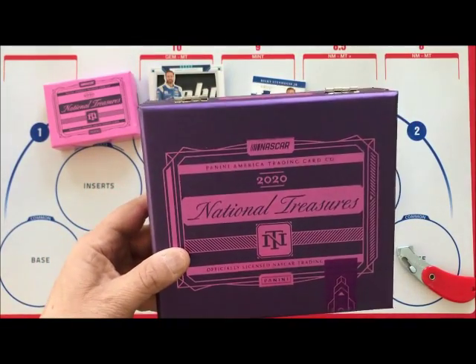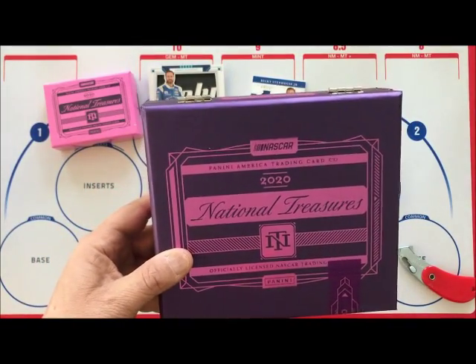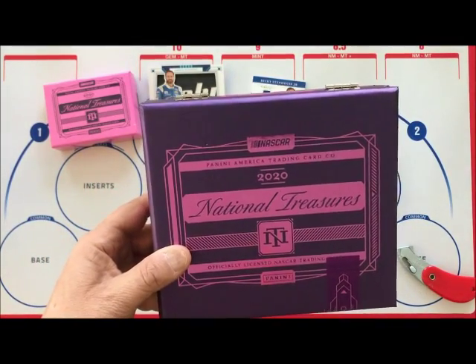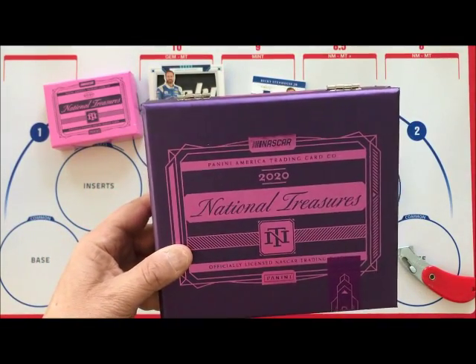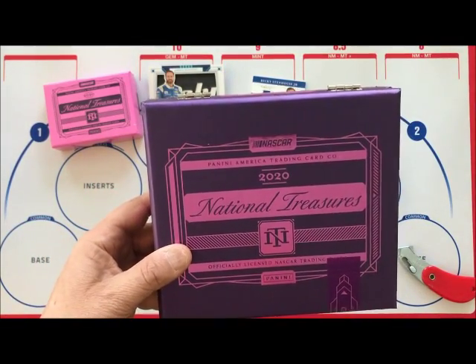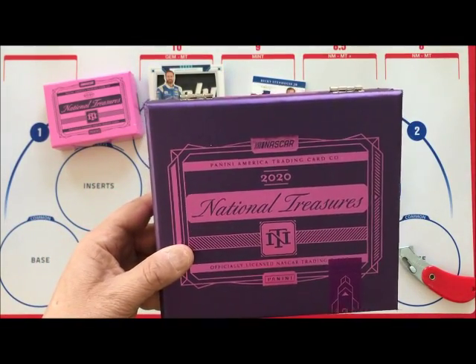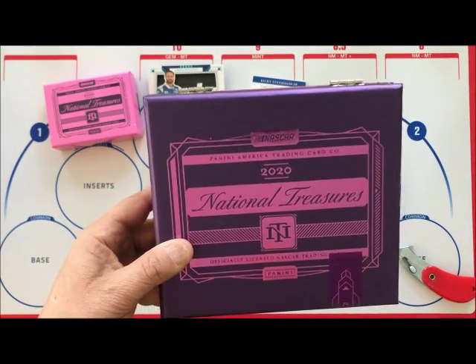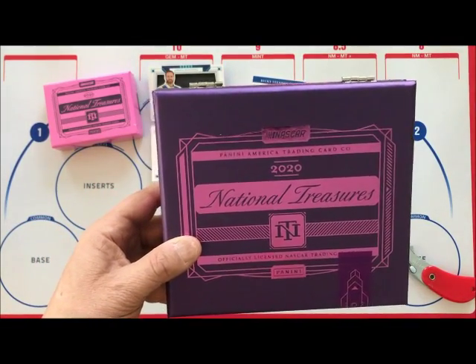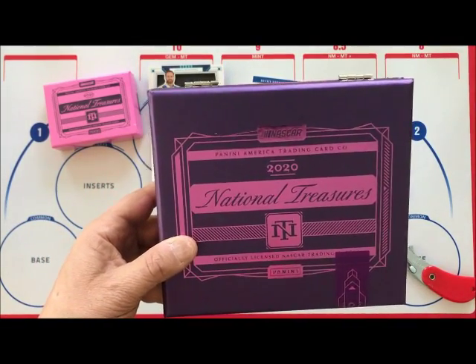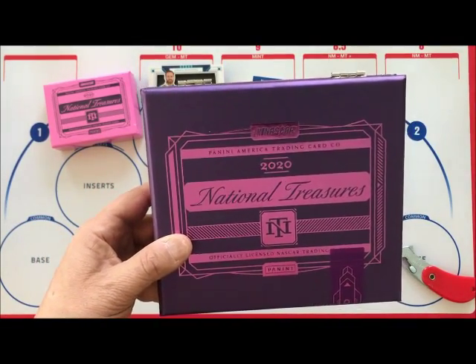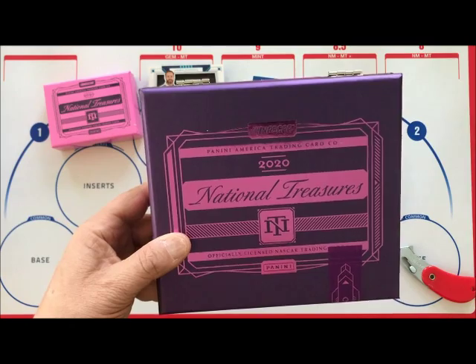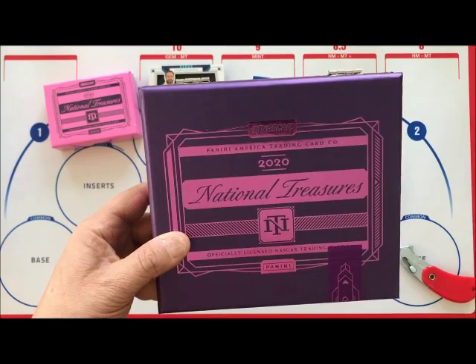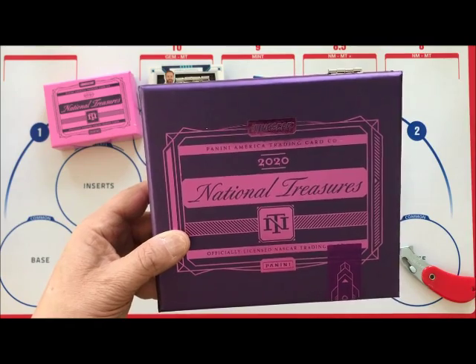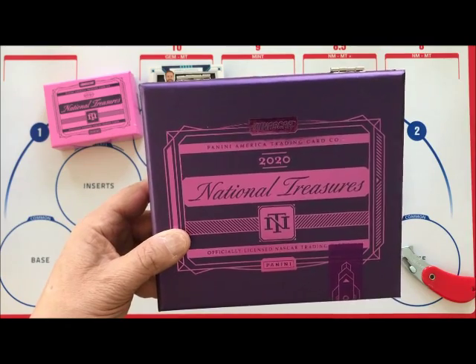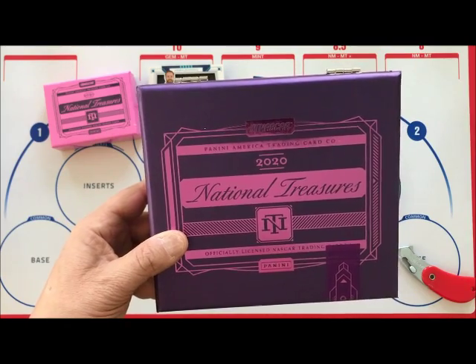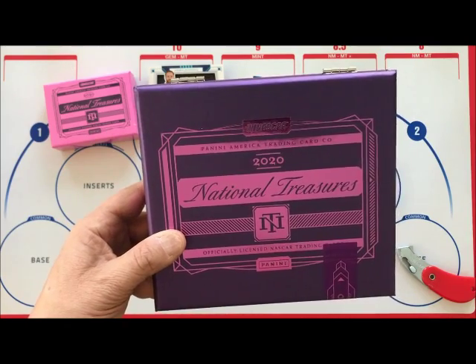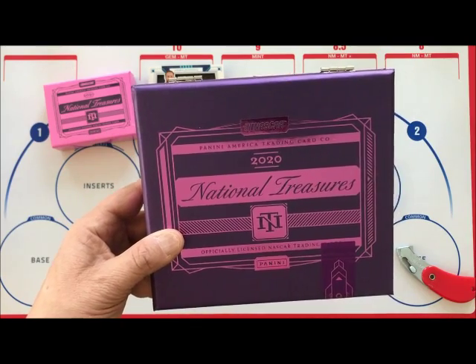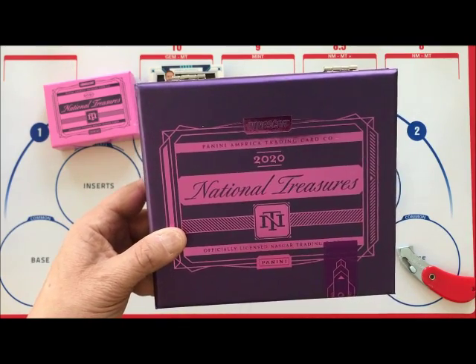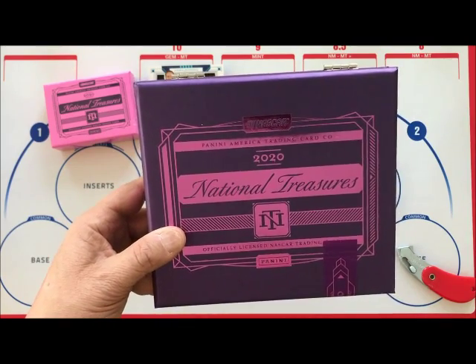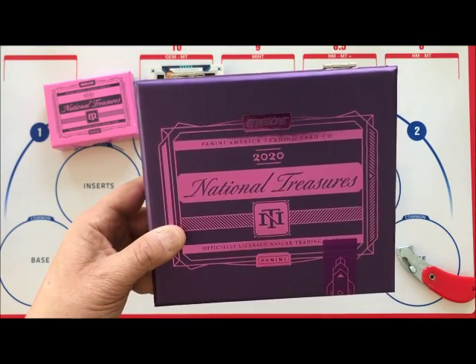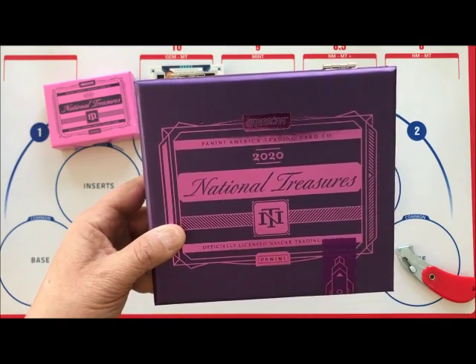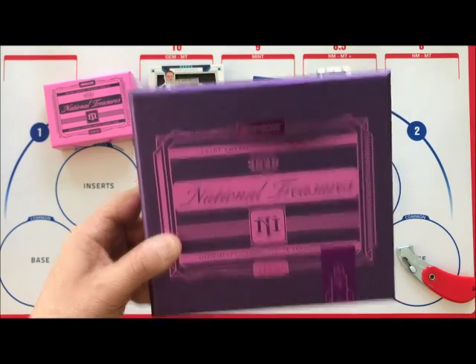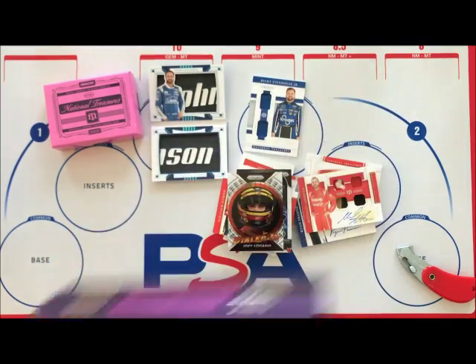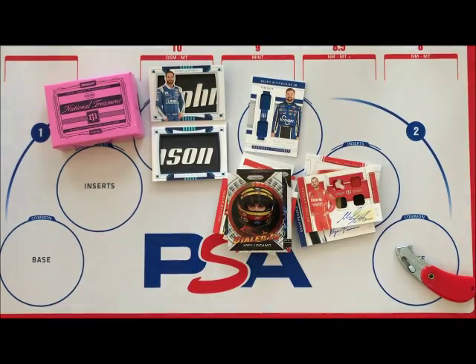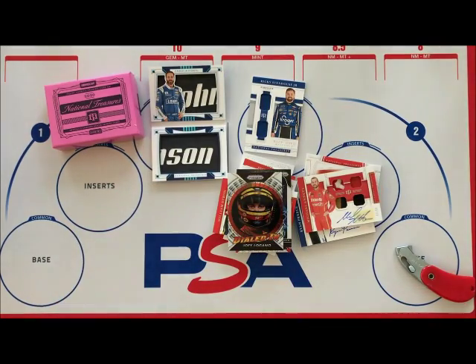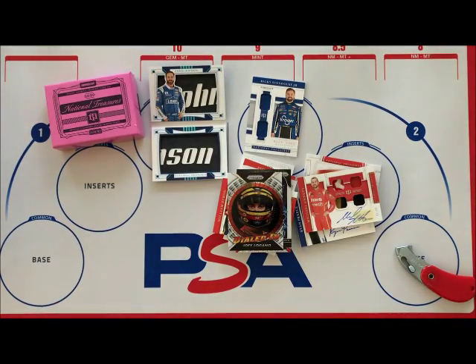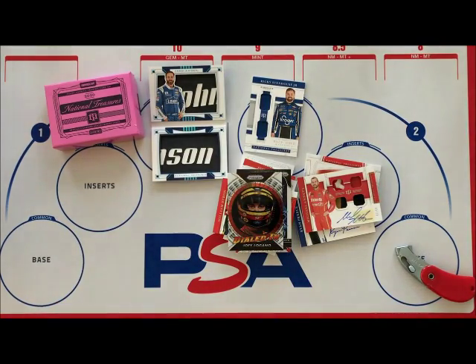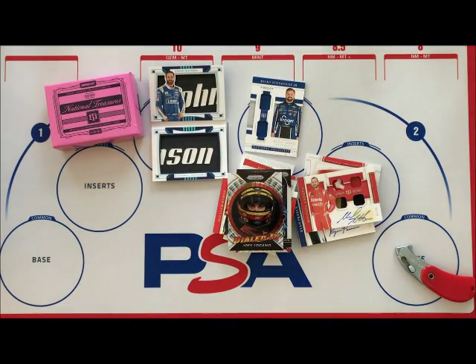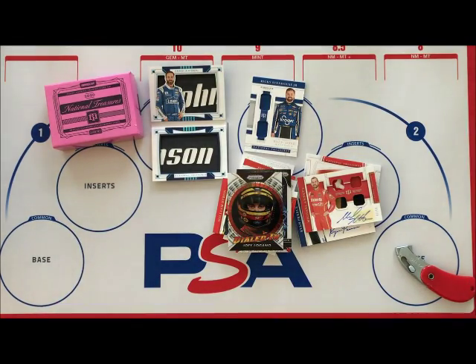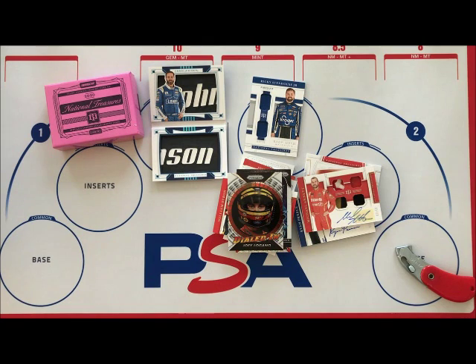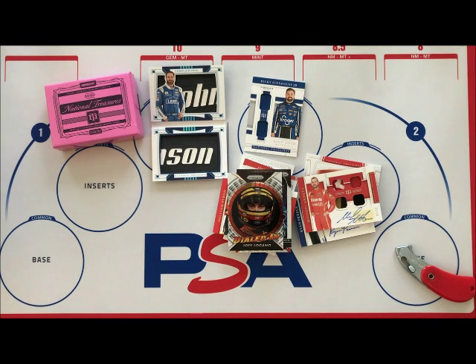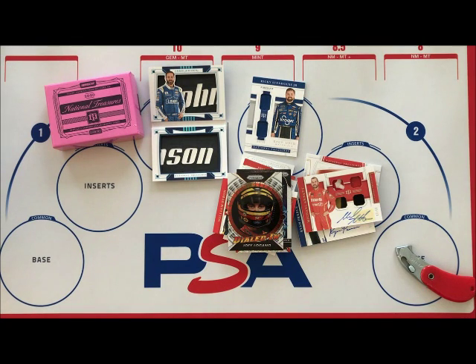That is the 2020 National Treasures NASCAR box break. Thanks for watching everybody.